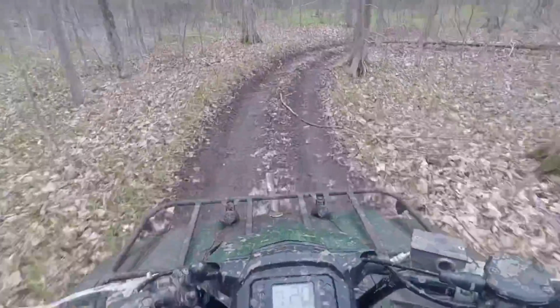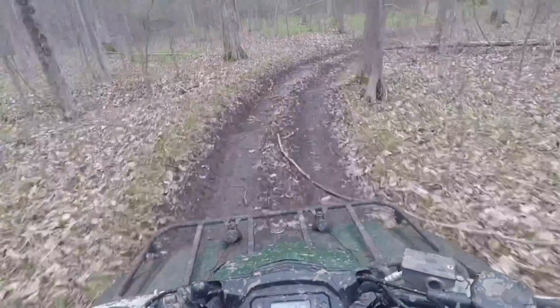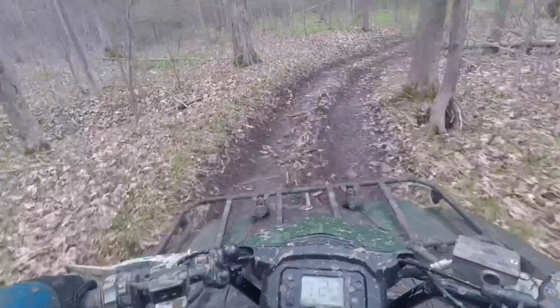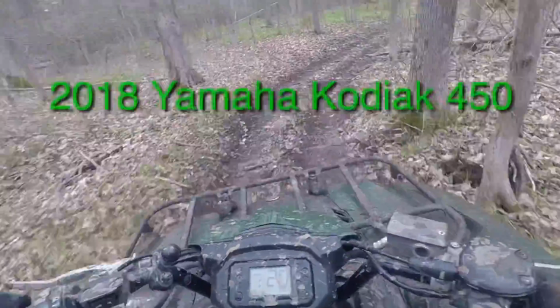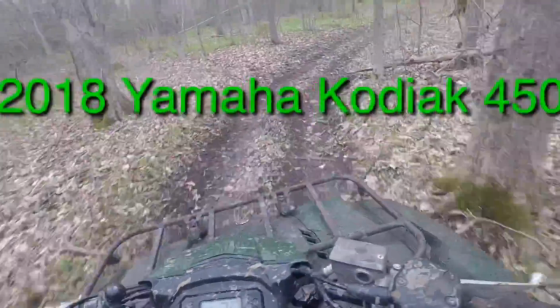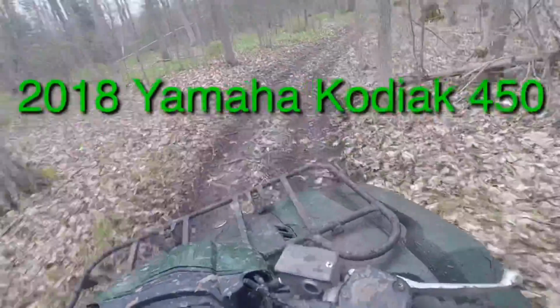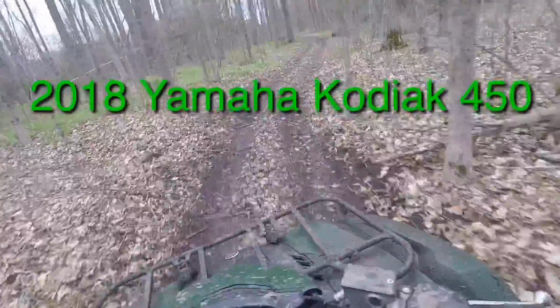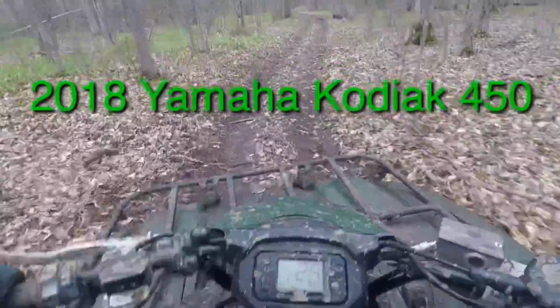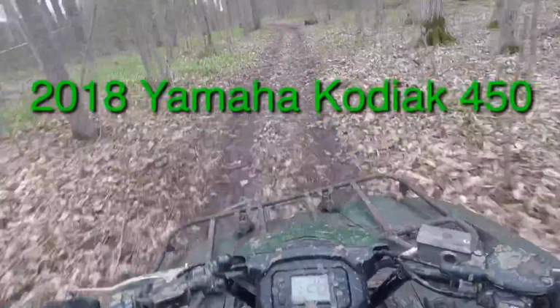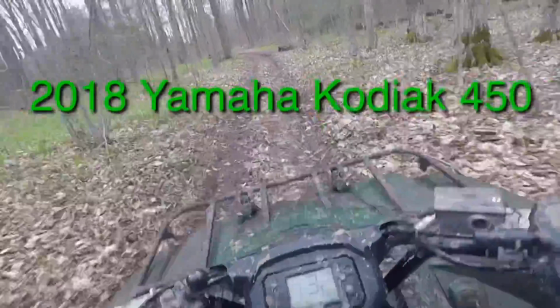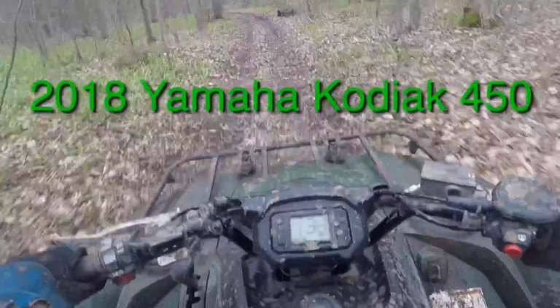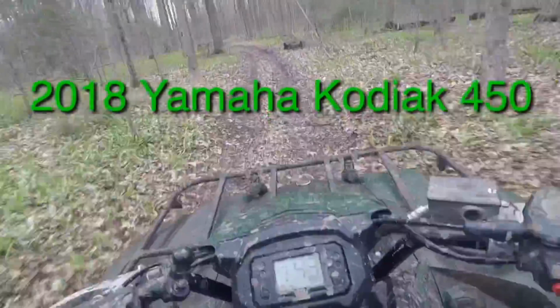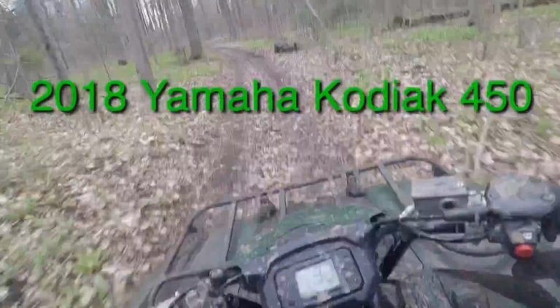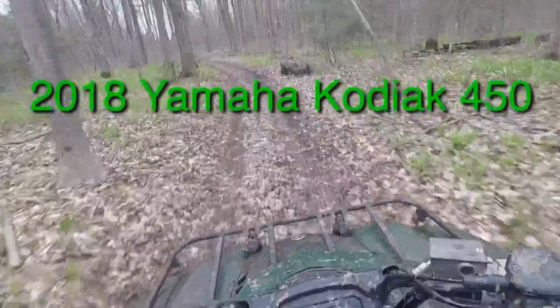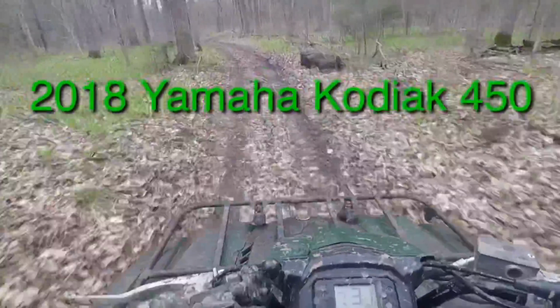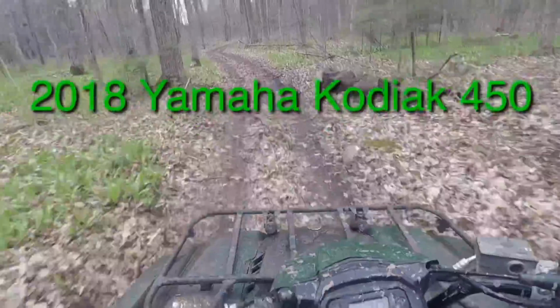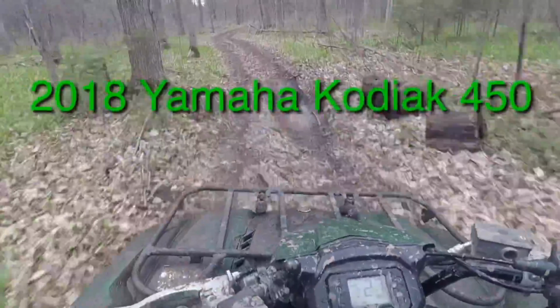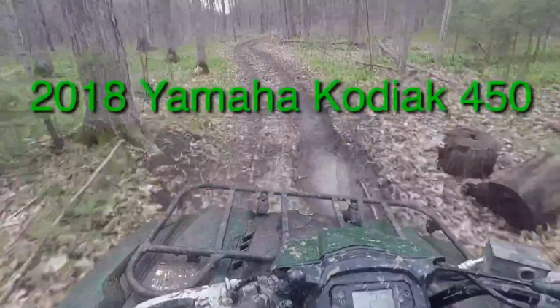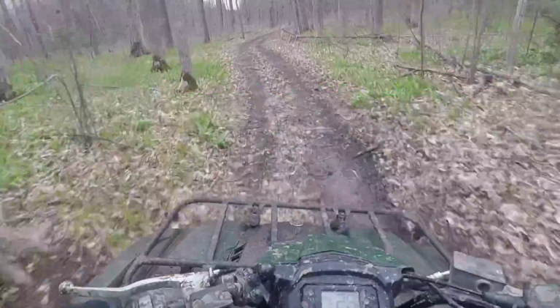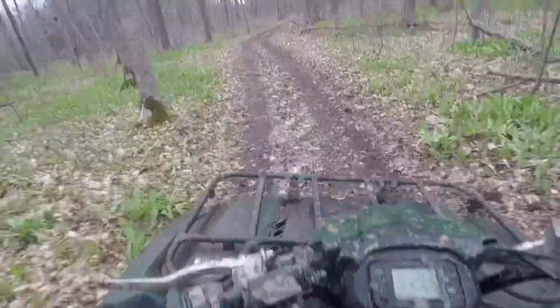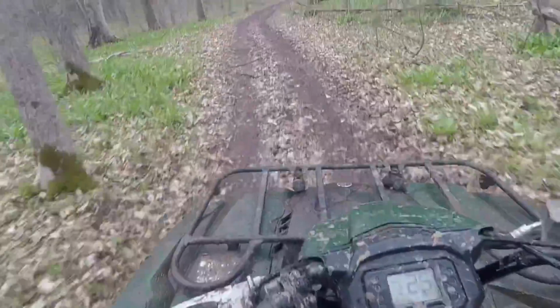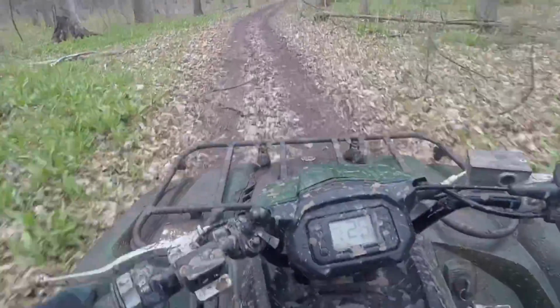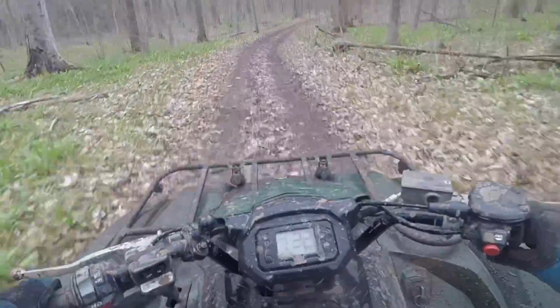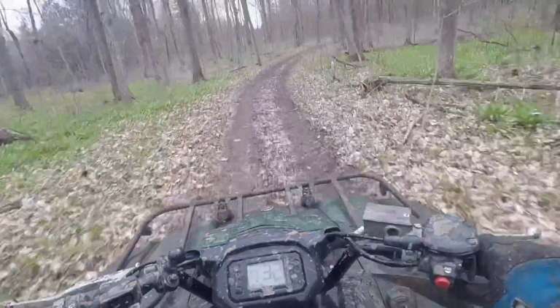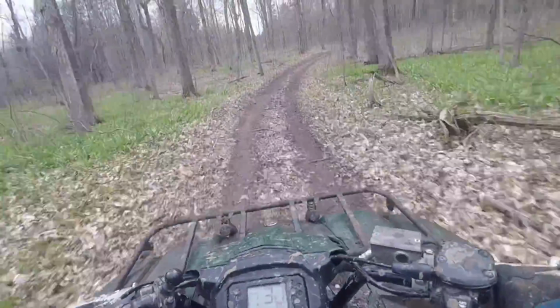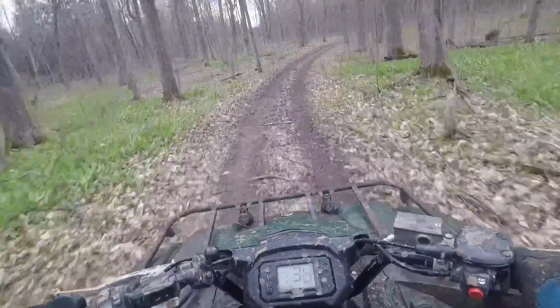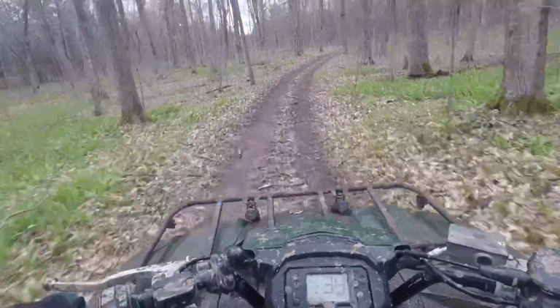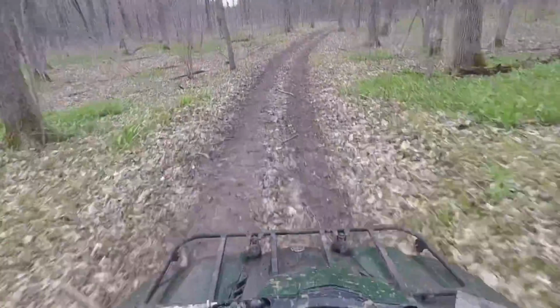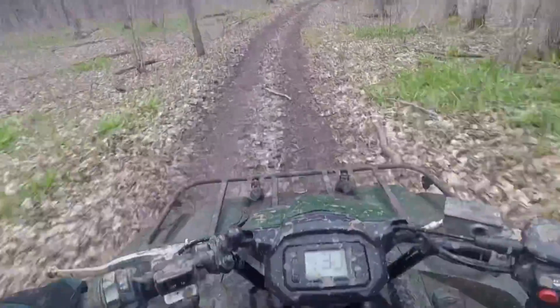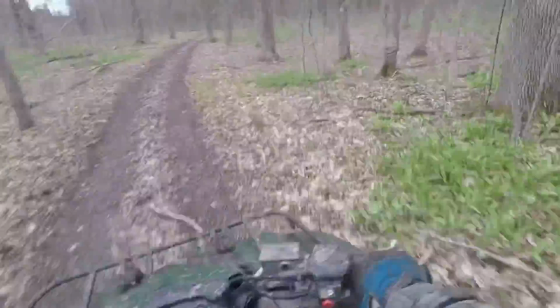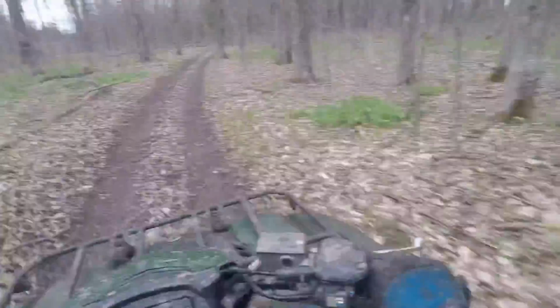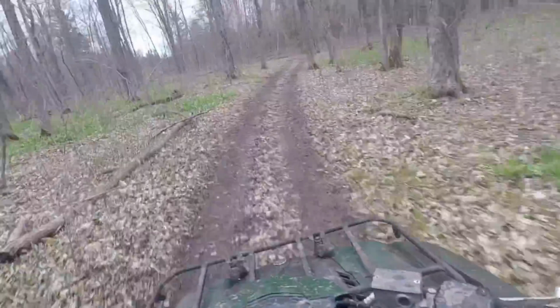I like this bike a lot. It's really neat. But the more riding I do, I want more power.